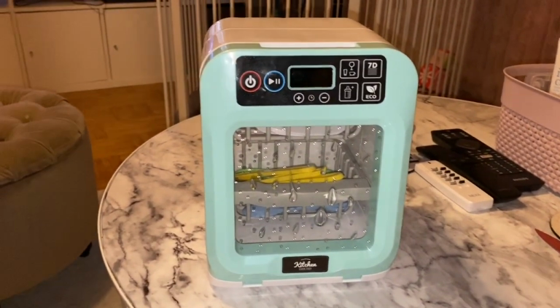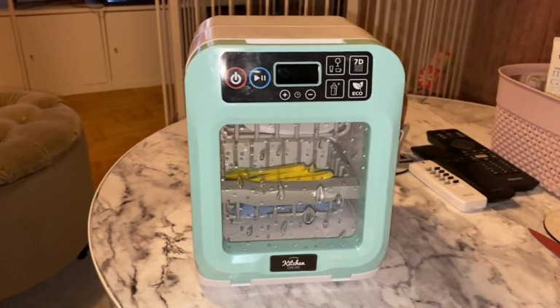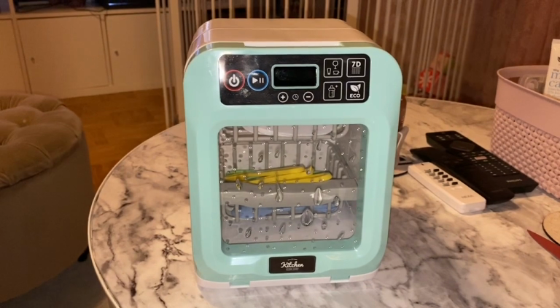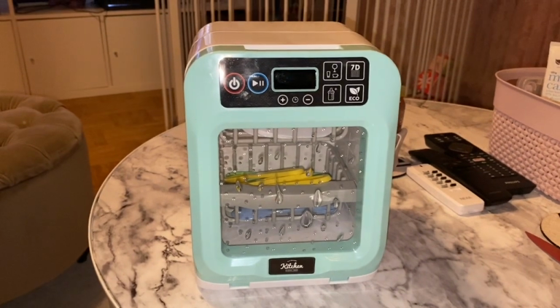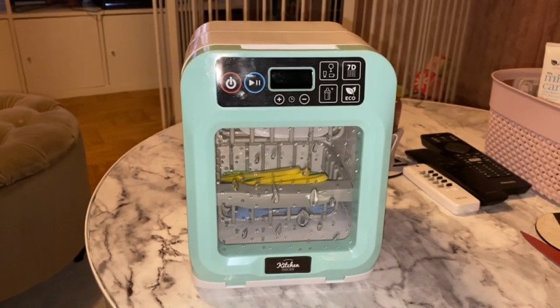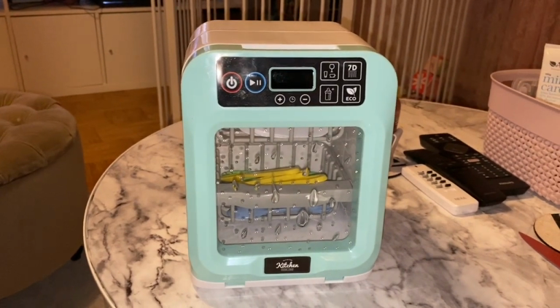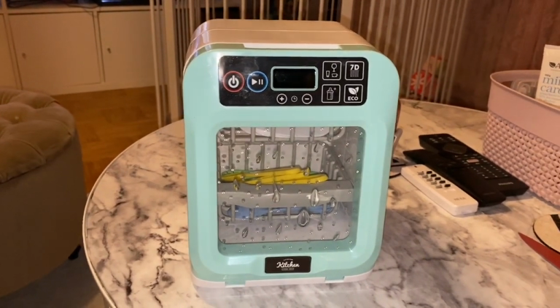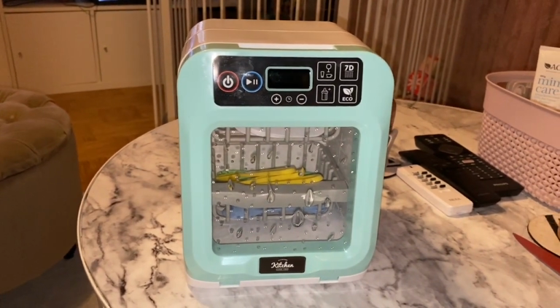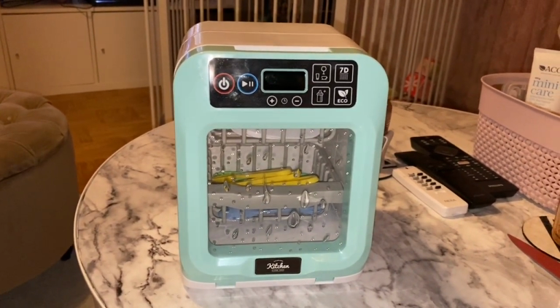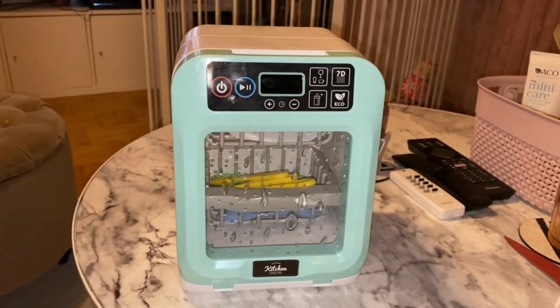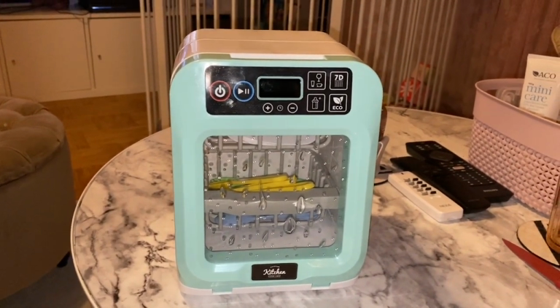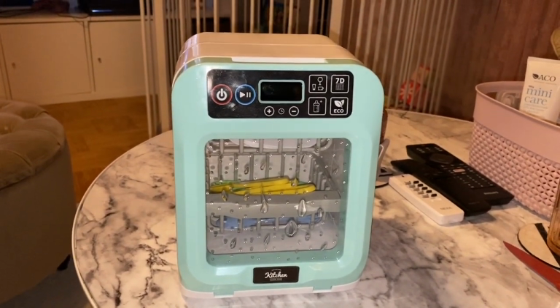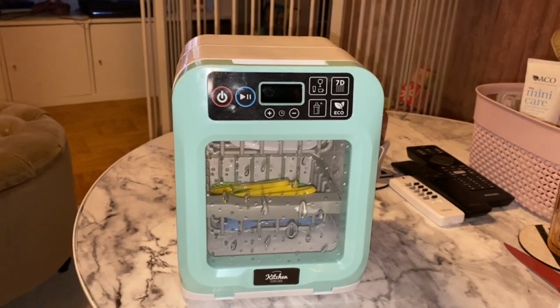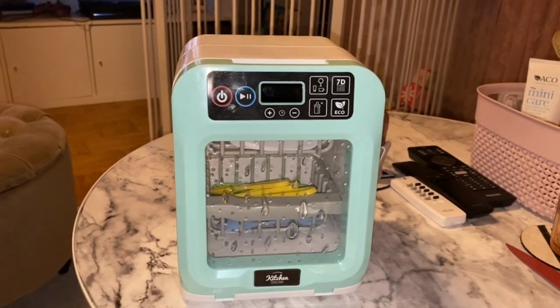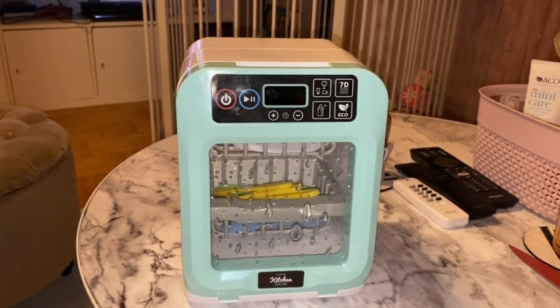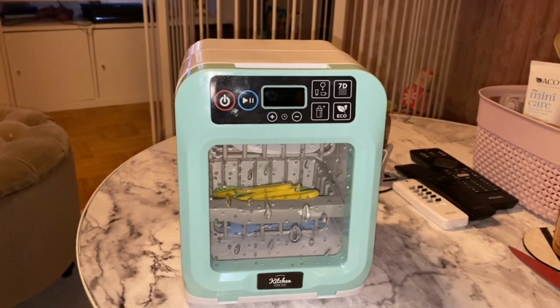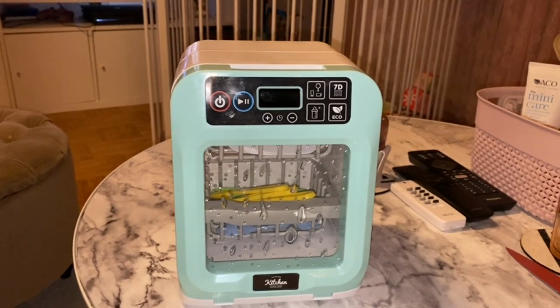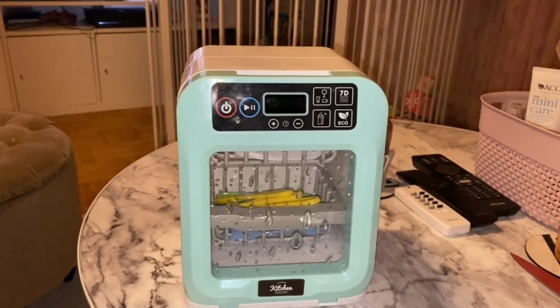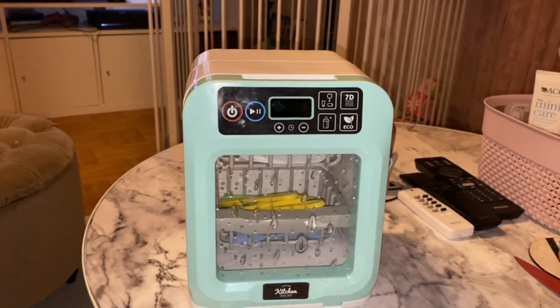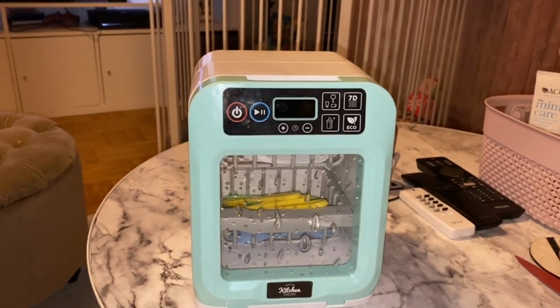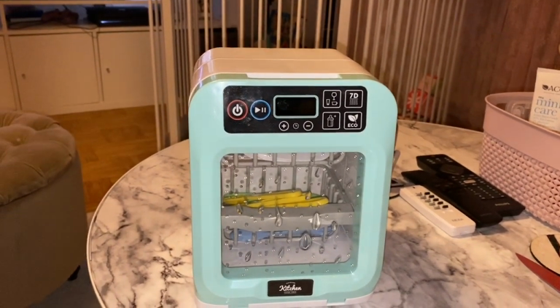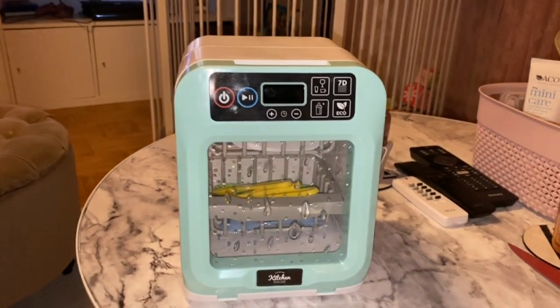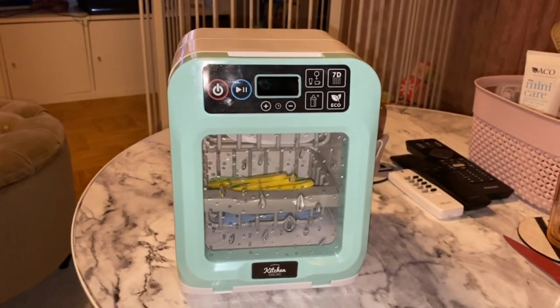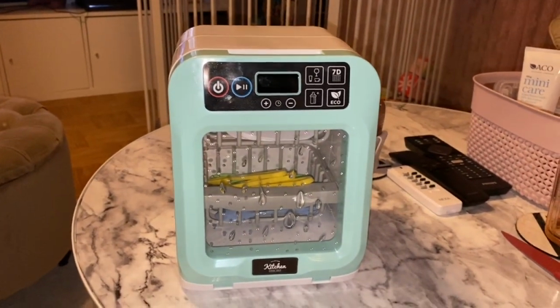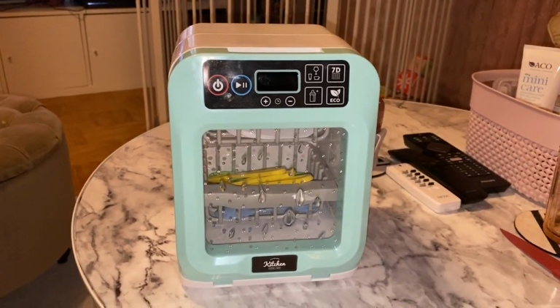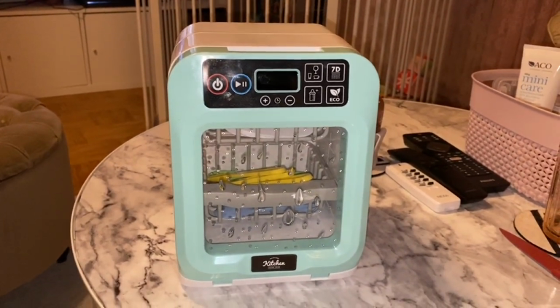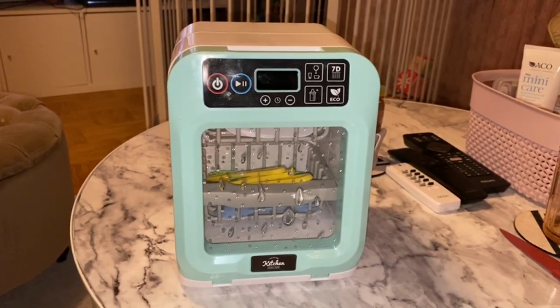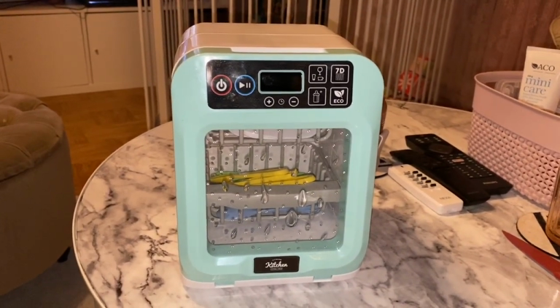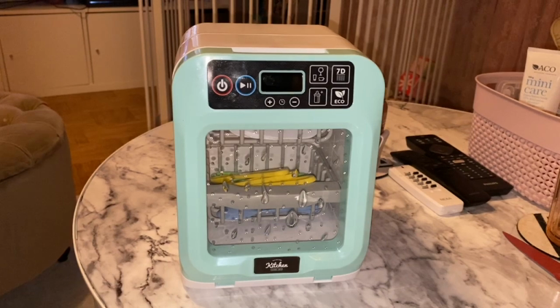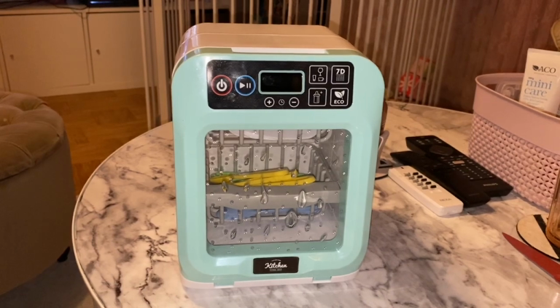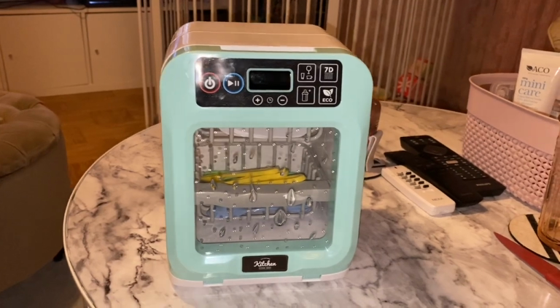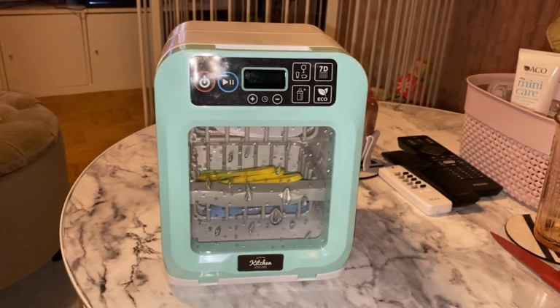The next review will be the washing machine — it'll take me another two to three weeks for it to be delivered here in Sweden. Thank you for watching, bye!